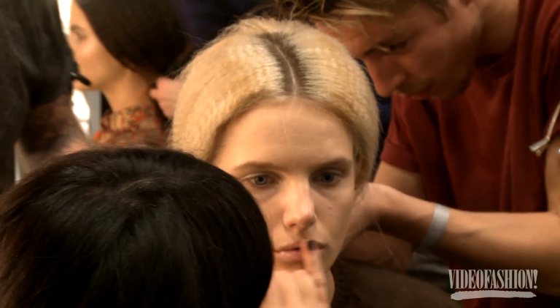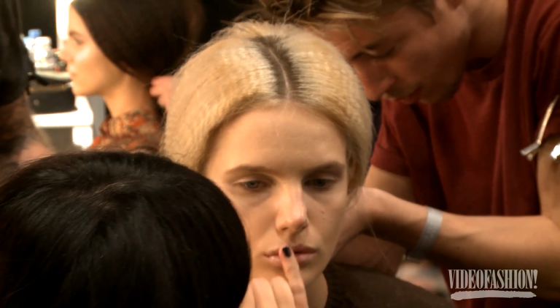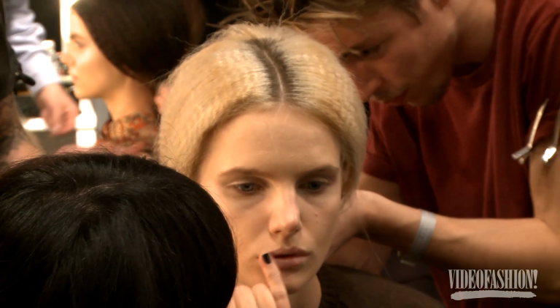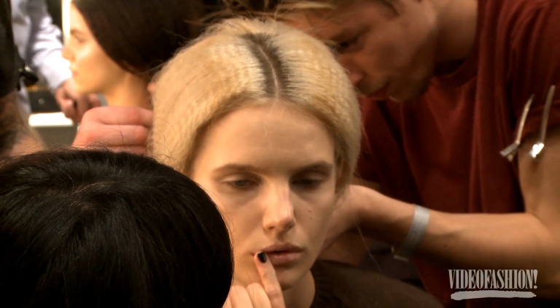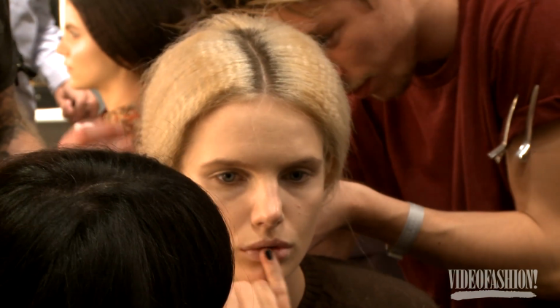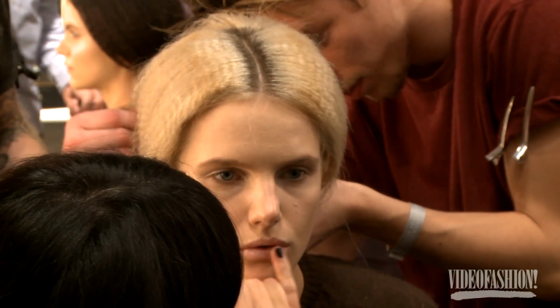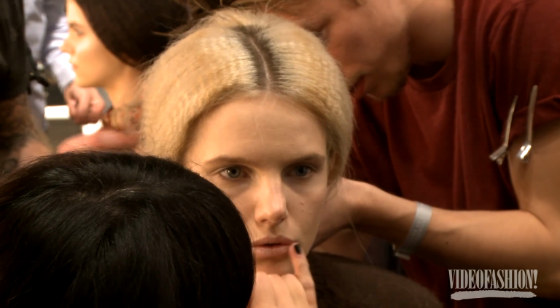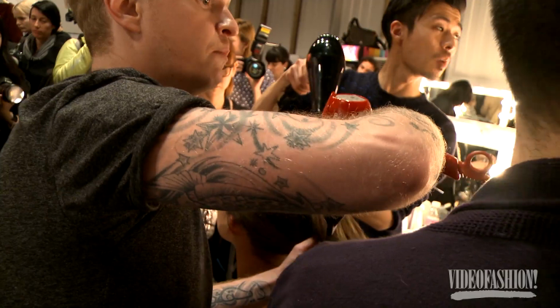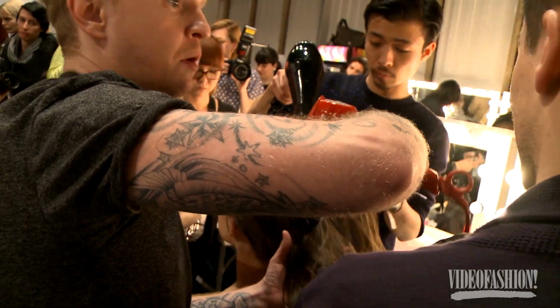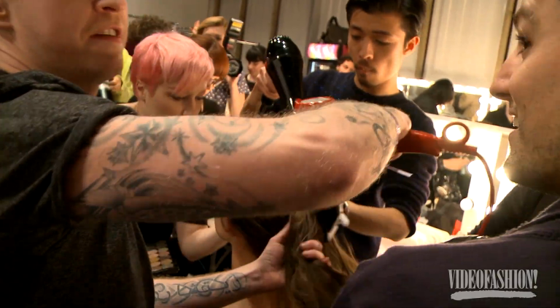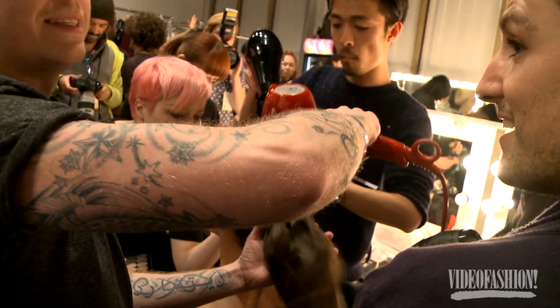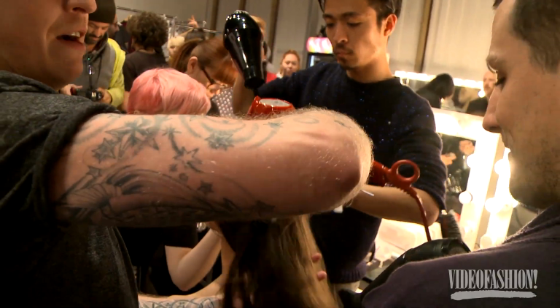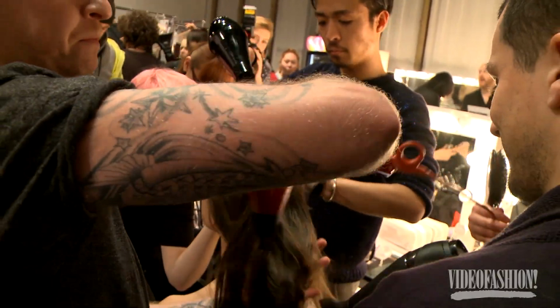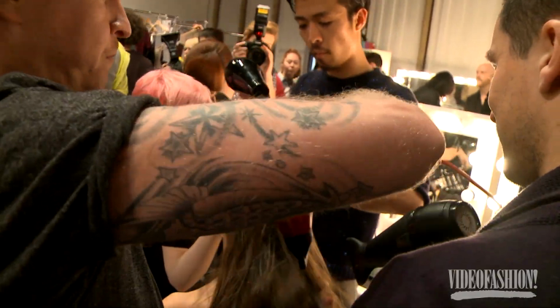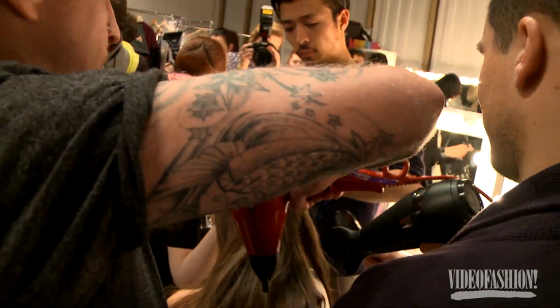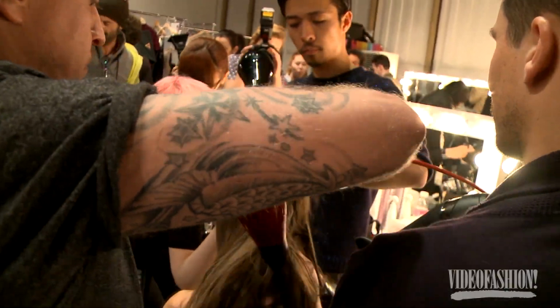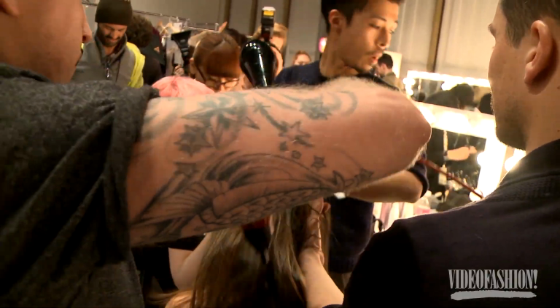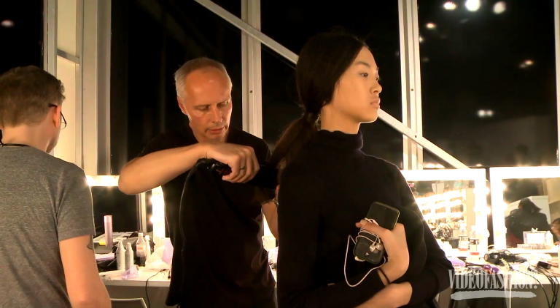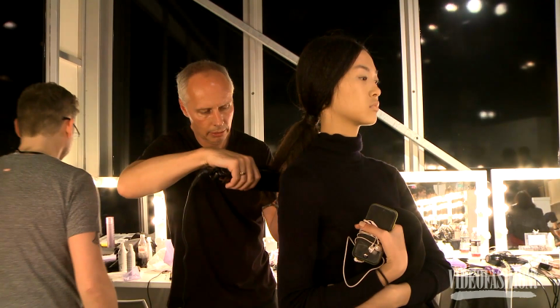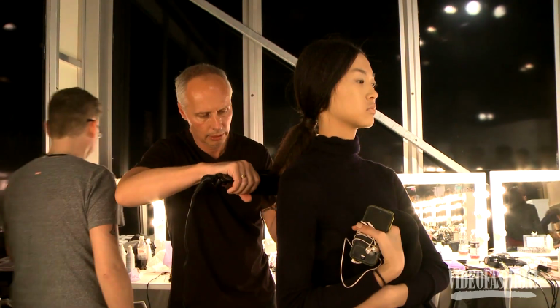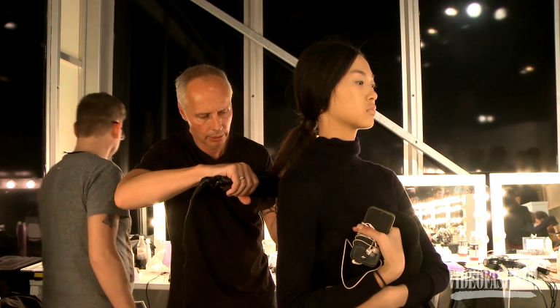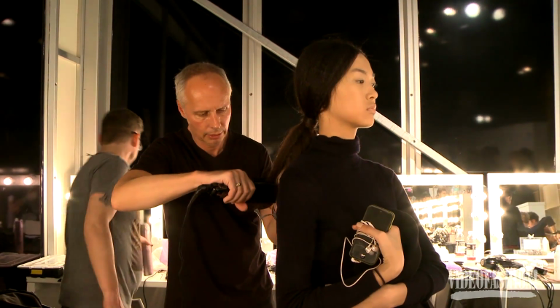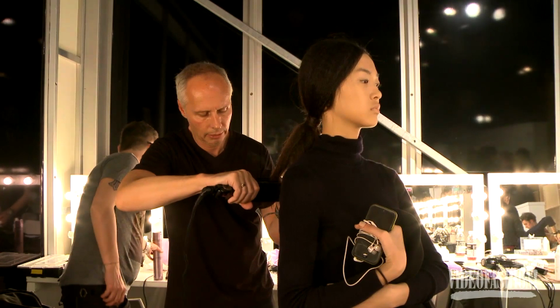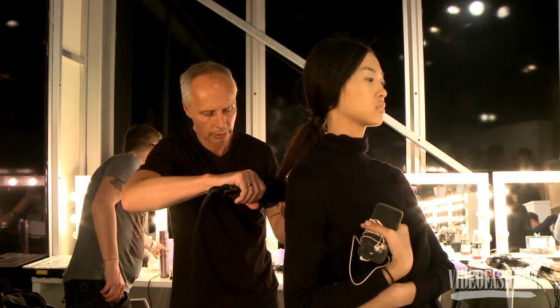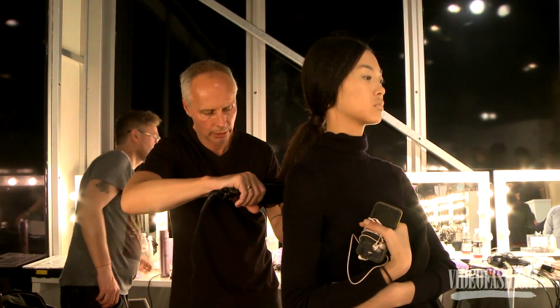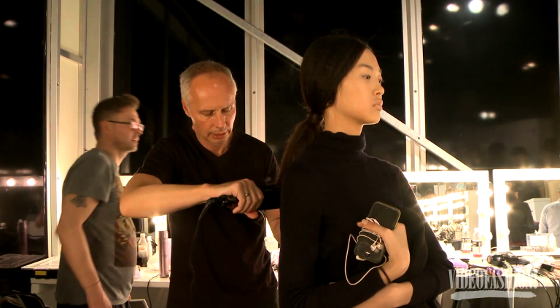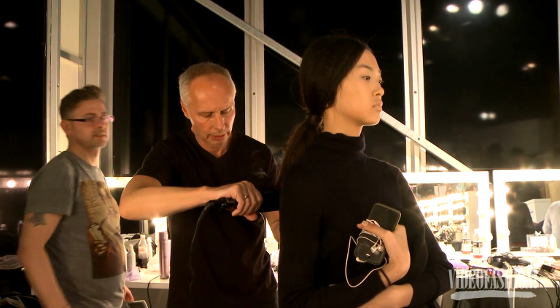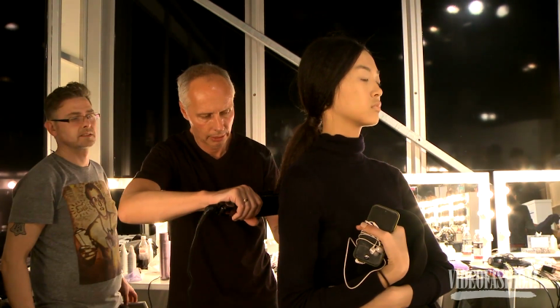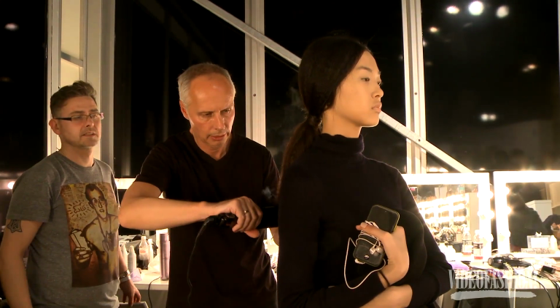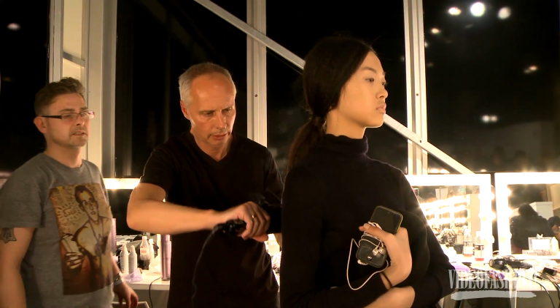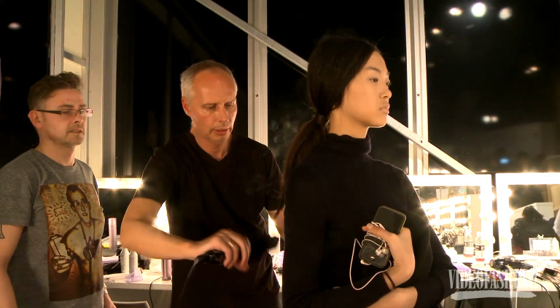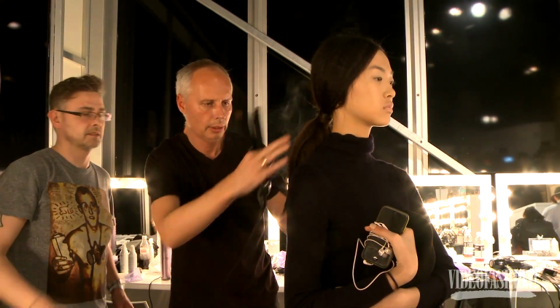Really strong centre part and then blow-dry quite smooth. The underneath is going to sit quite flat and then we're going to take a section — that top section we're going to crimp — and then the ponytail is secured very low at the back.